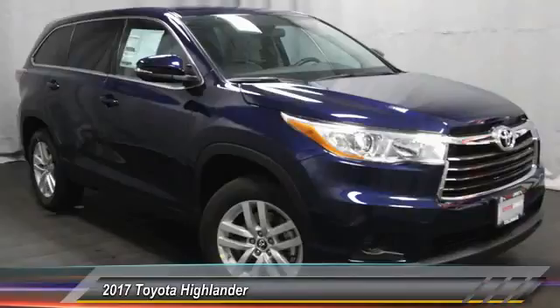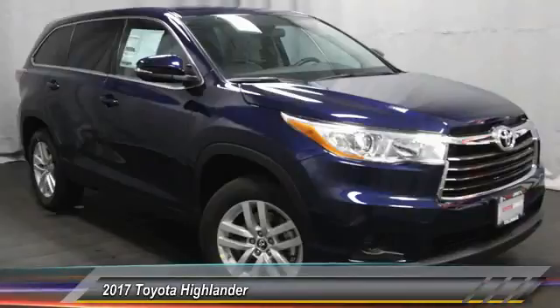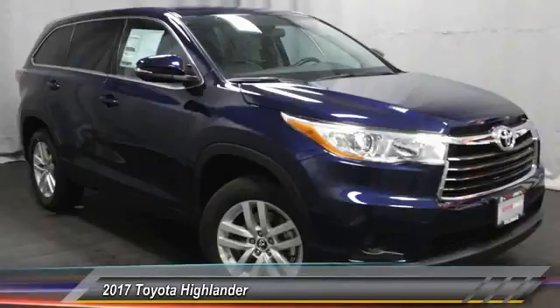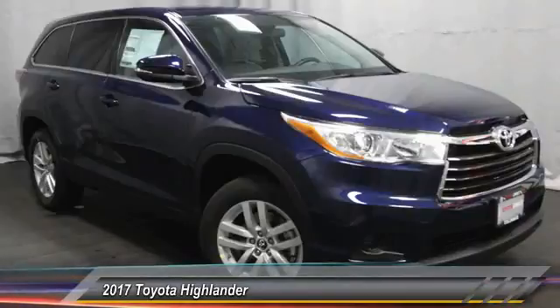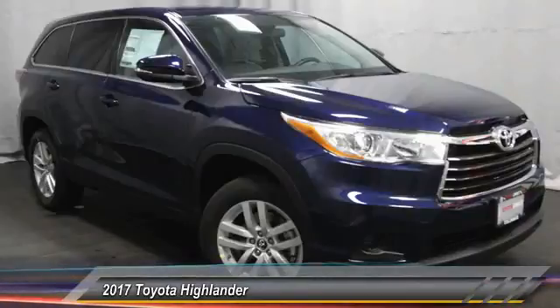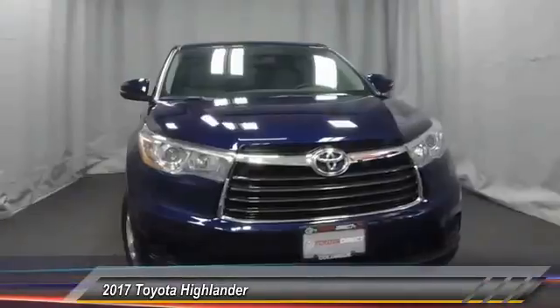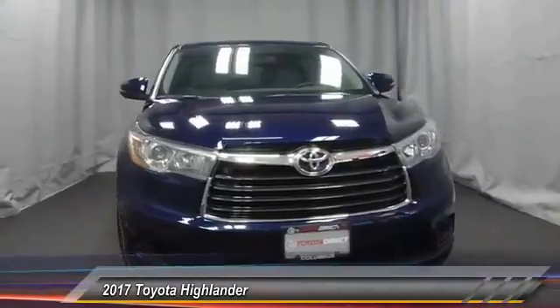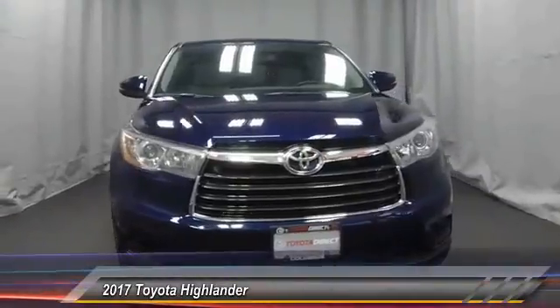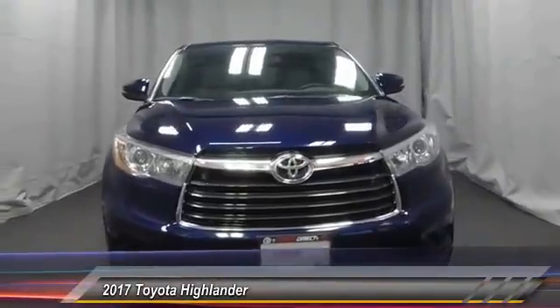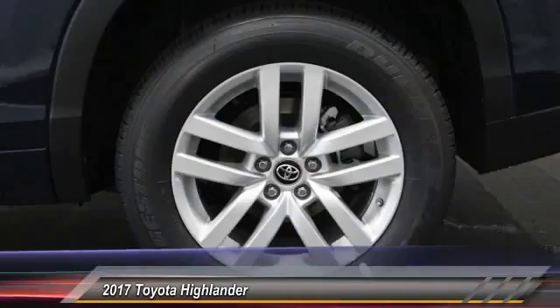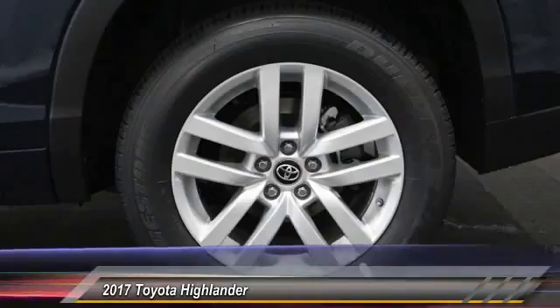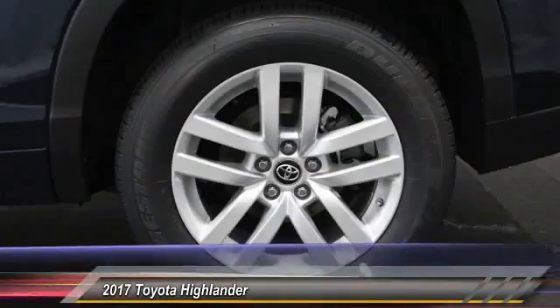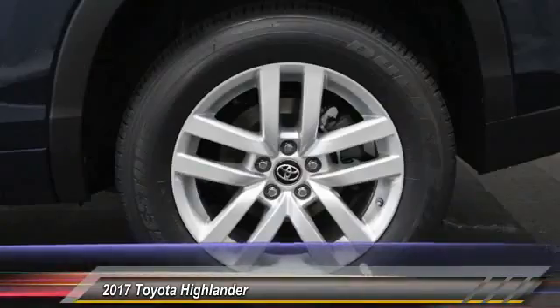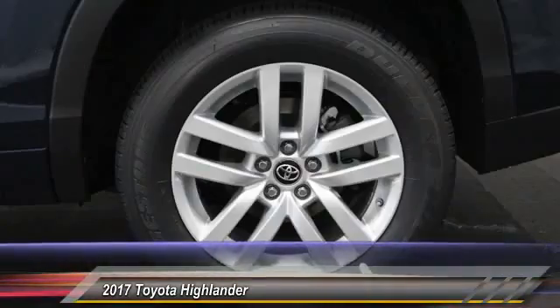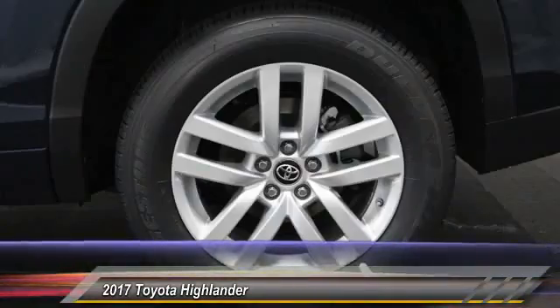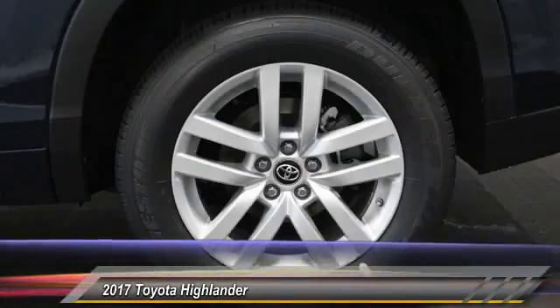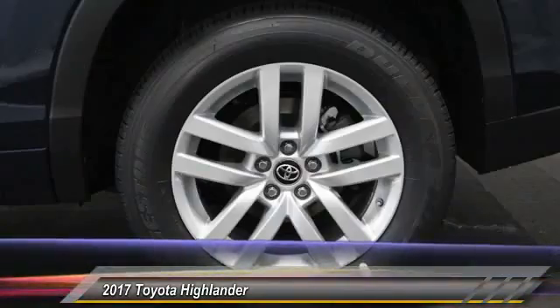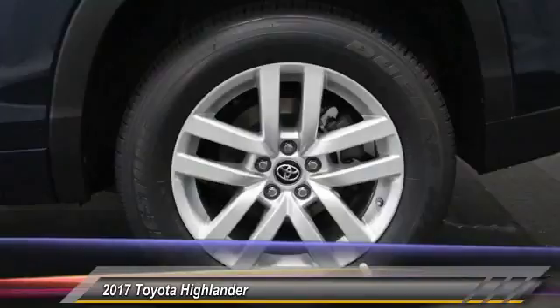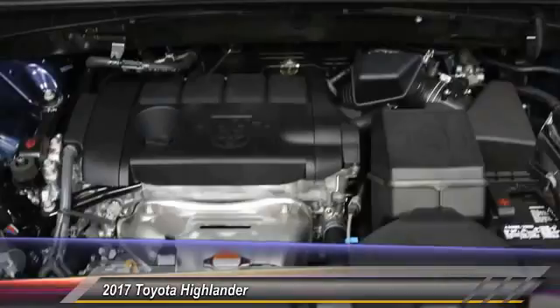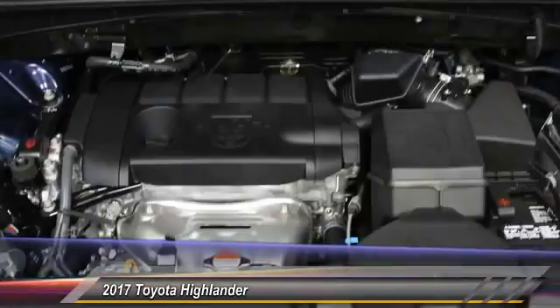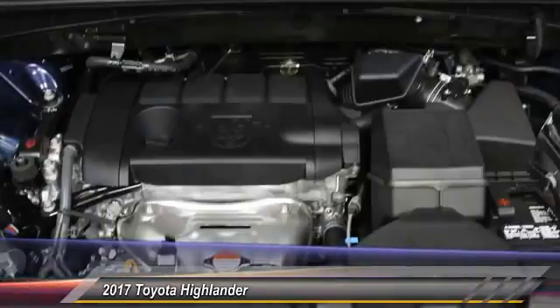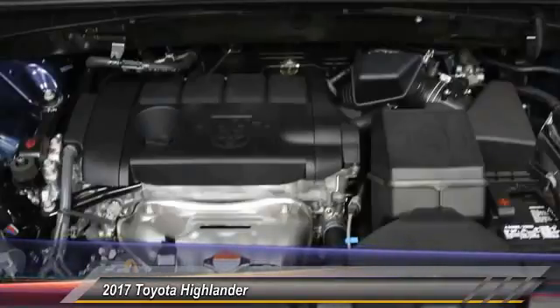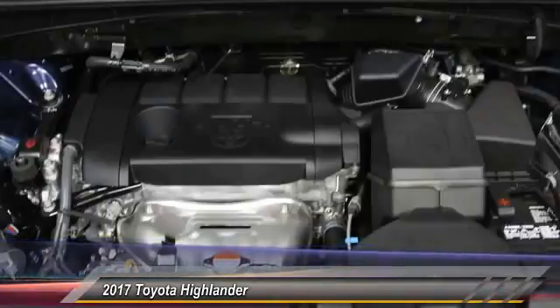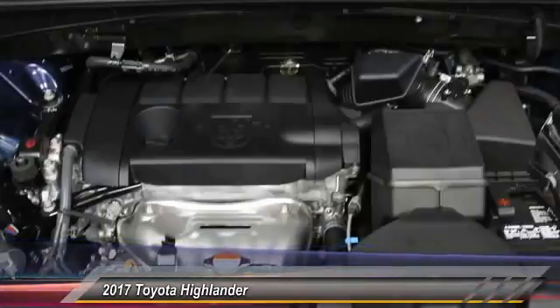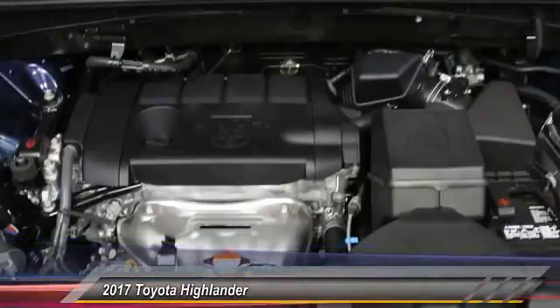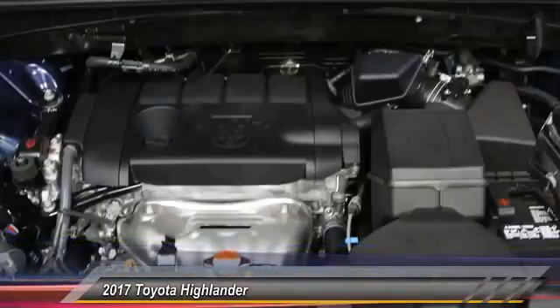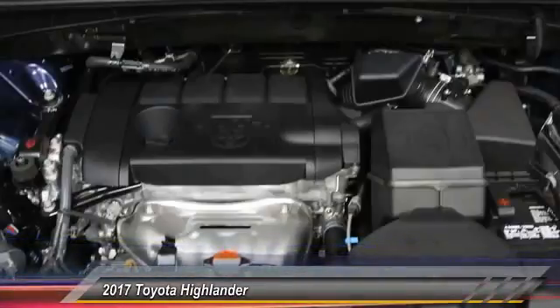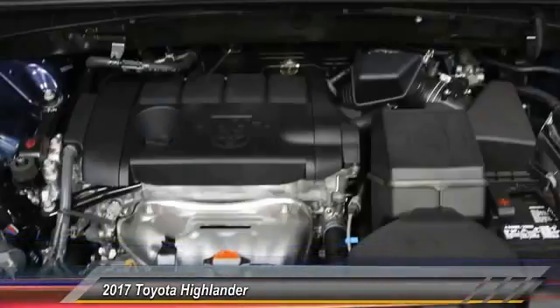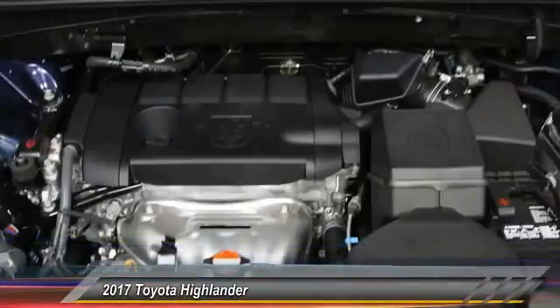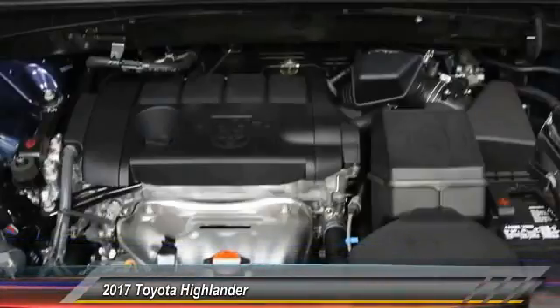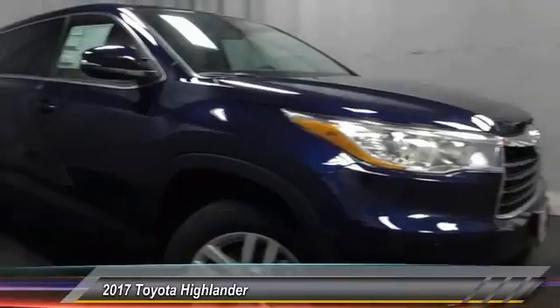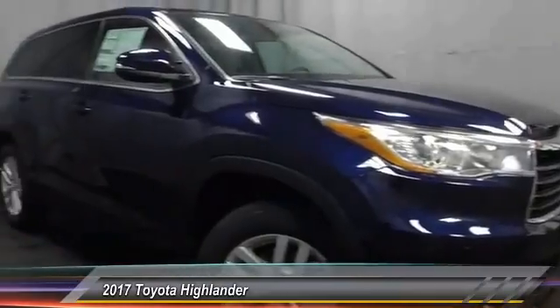A 2010 top safety pick, the Highlander is where substance meets style and is priced below $35,000. Here are some of this vehicle's great options.